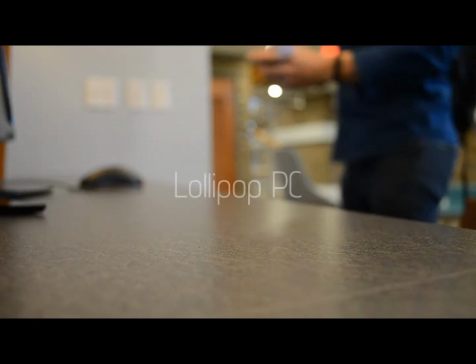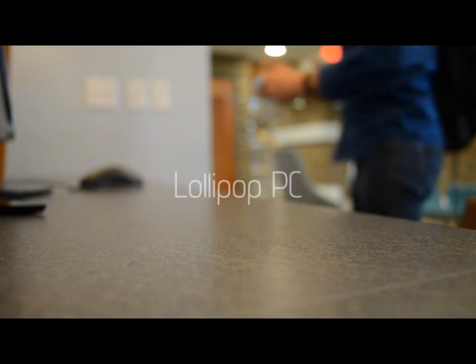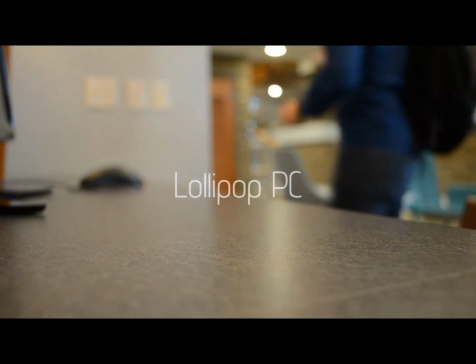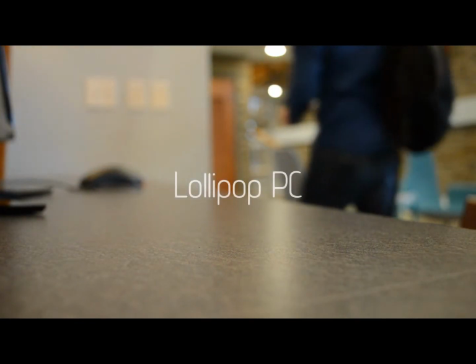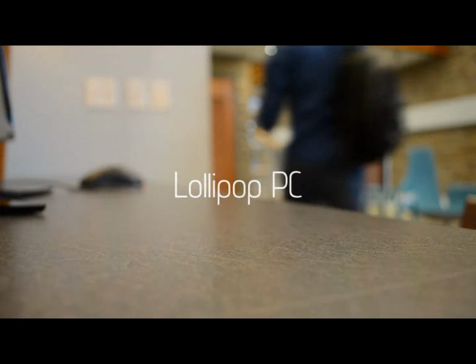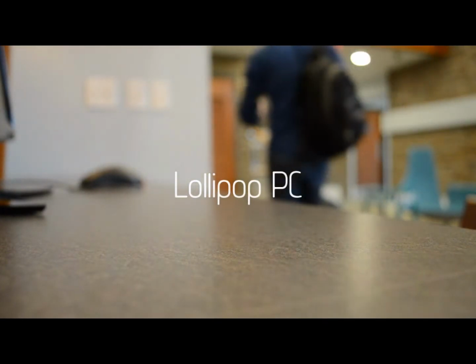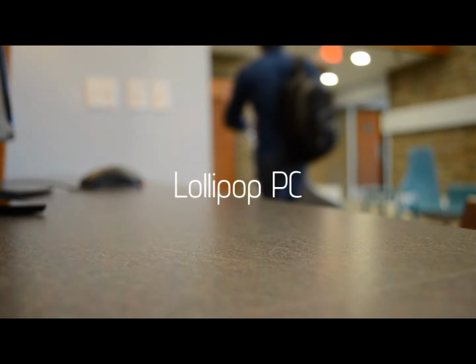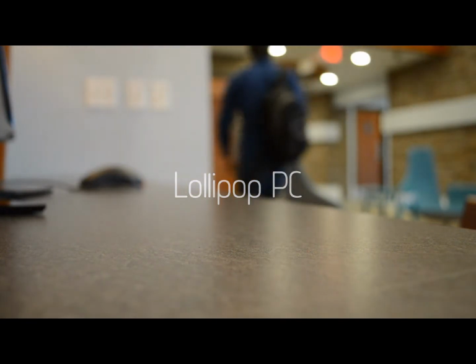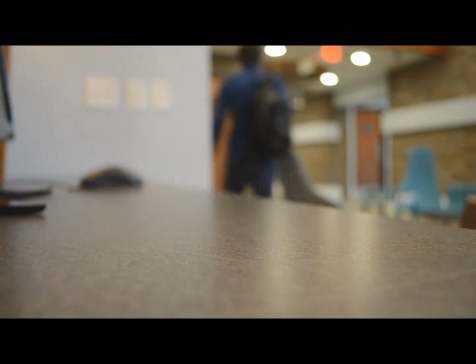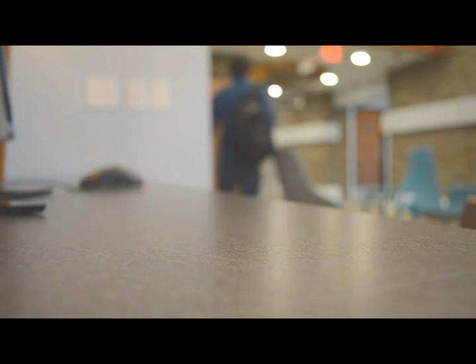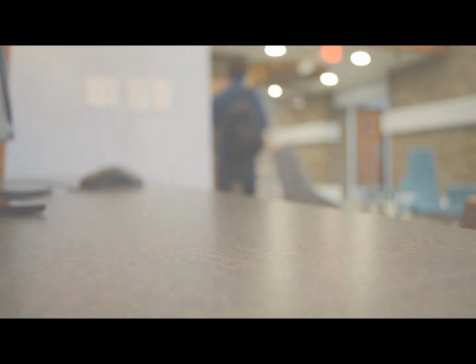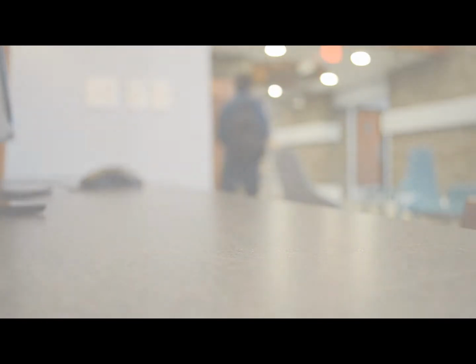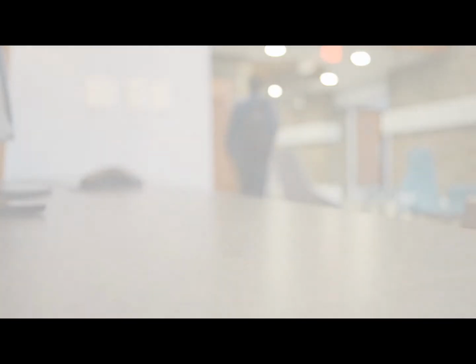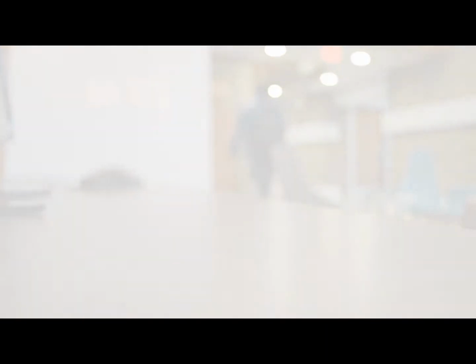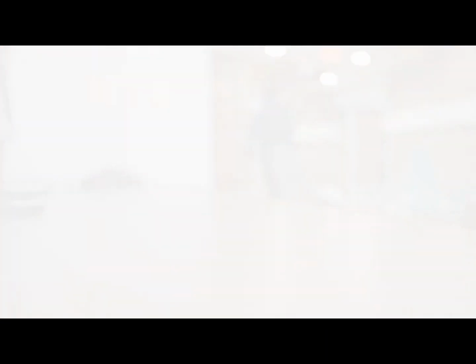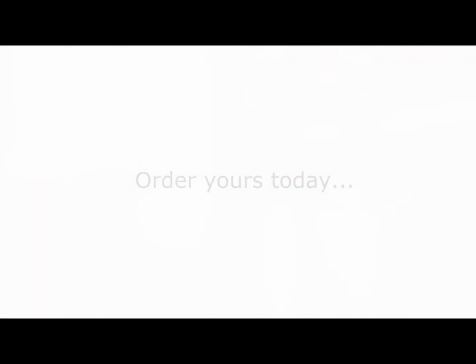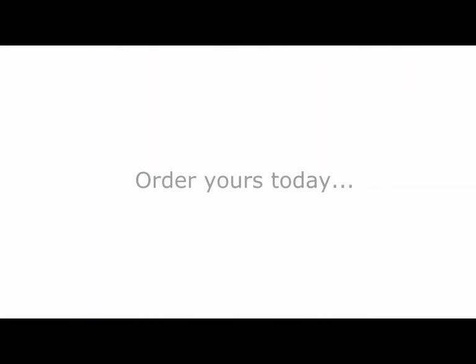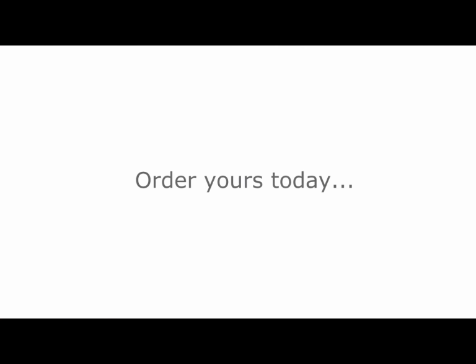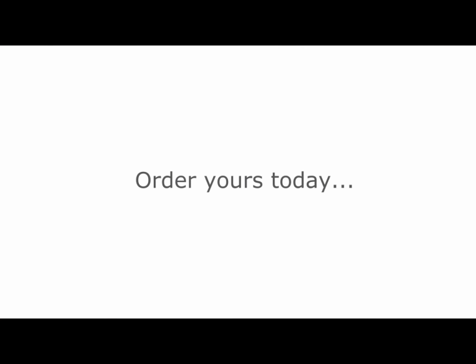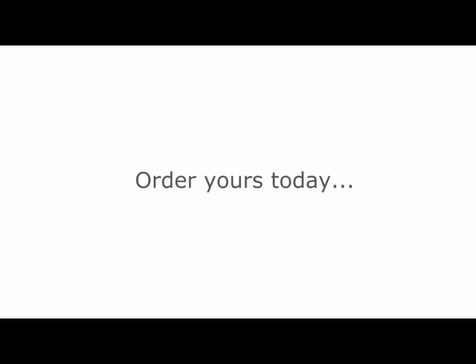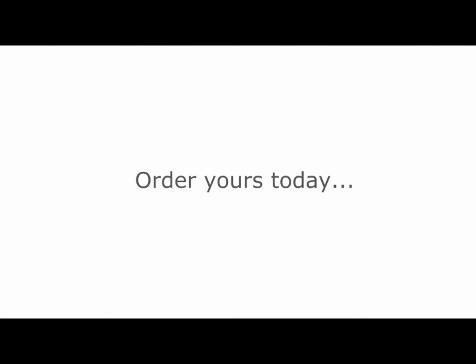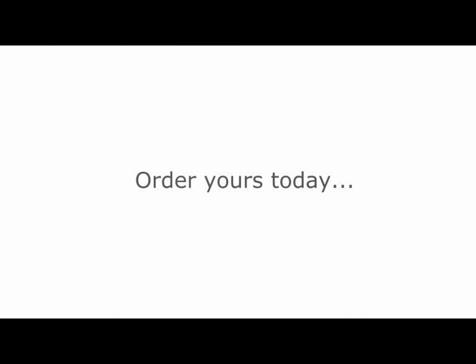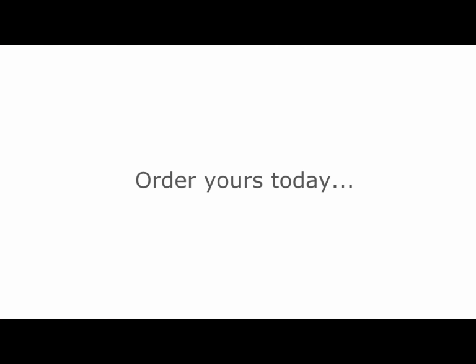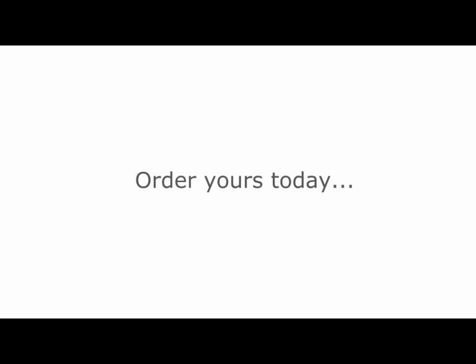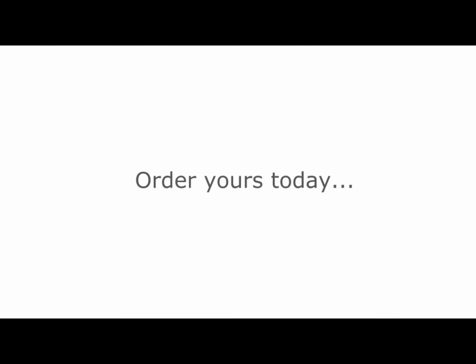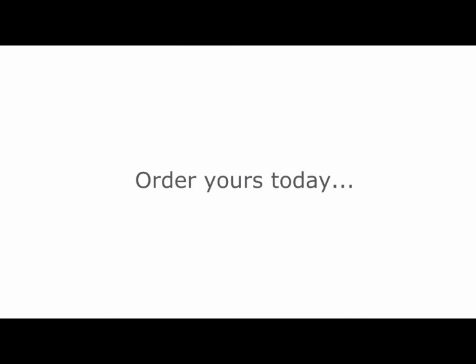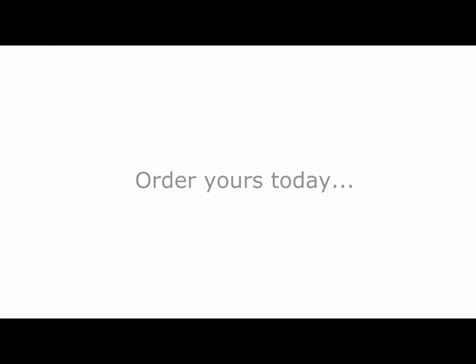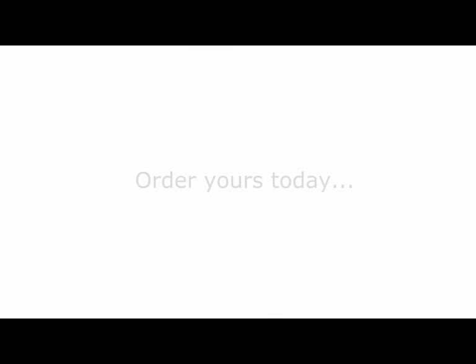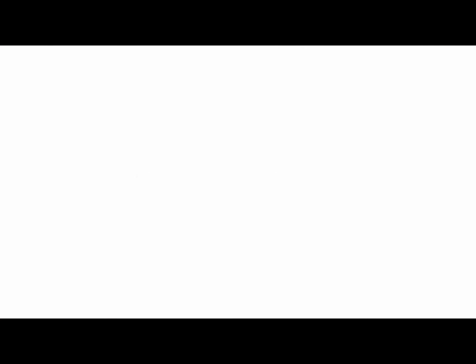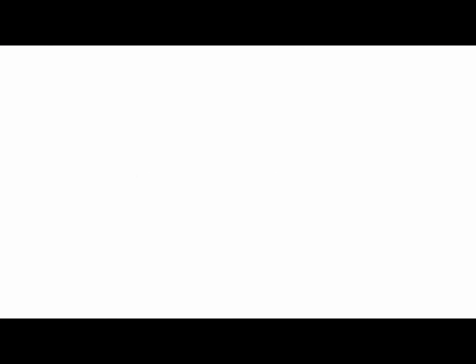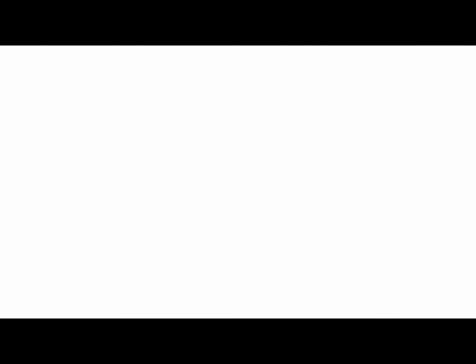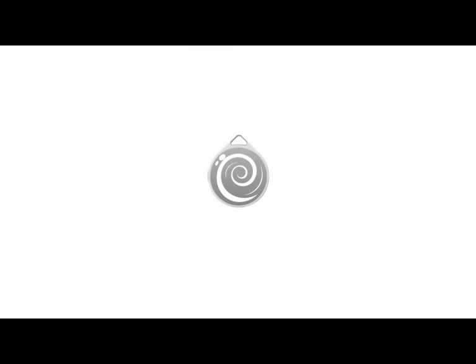Why not give Lollipop to your friends and family? They'll love you for it. Get one today.